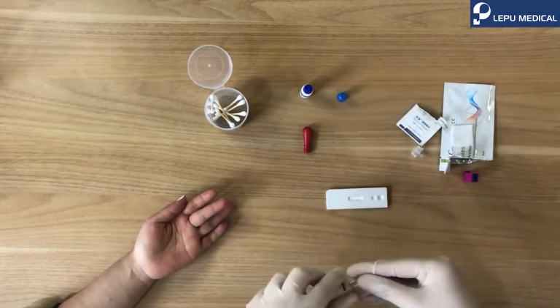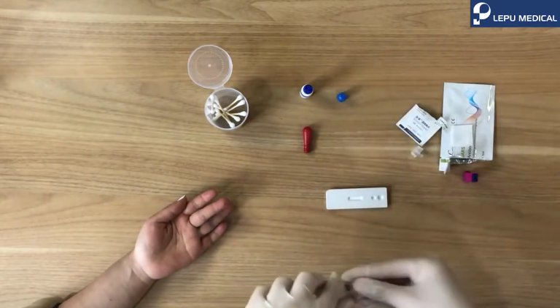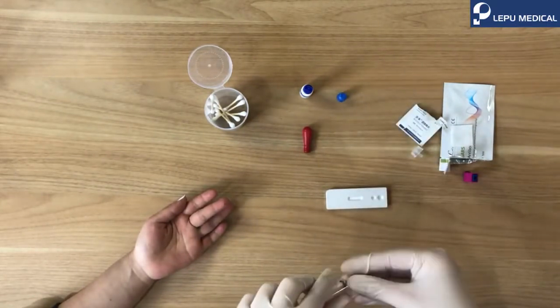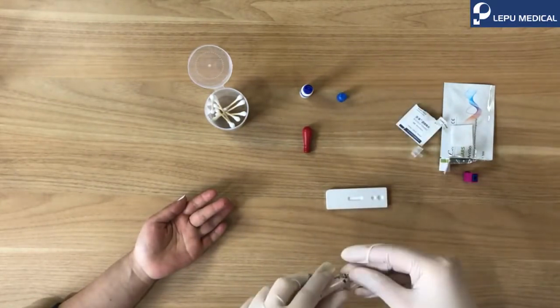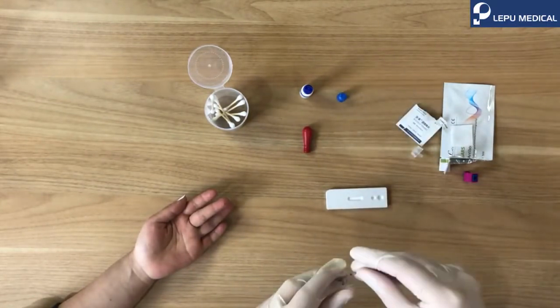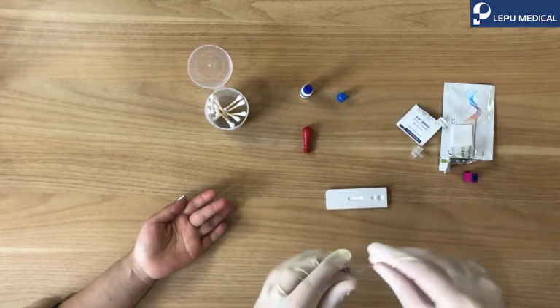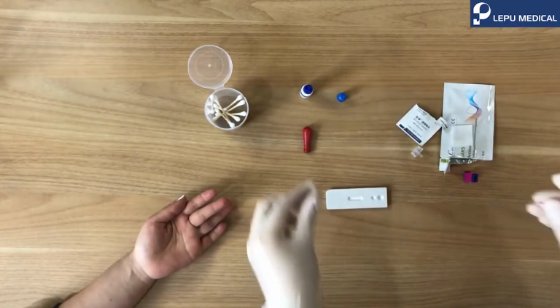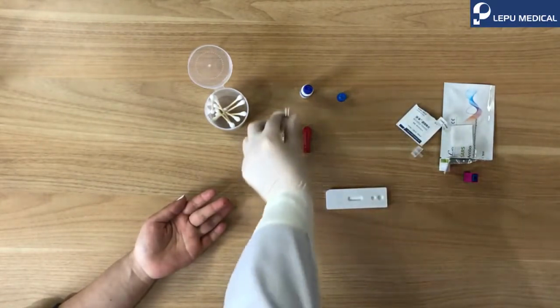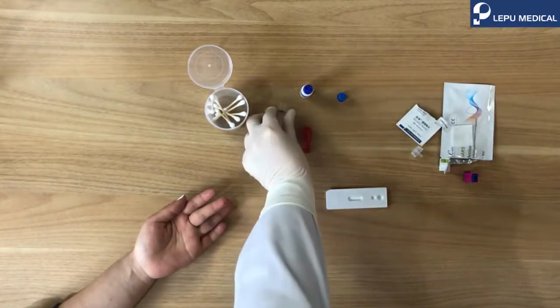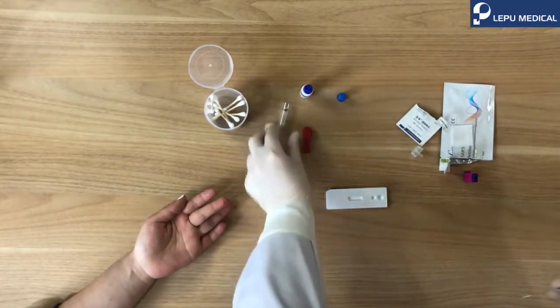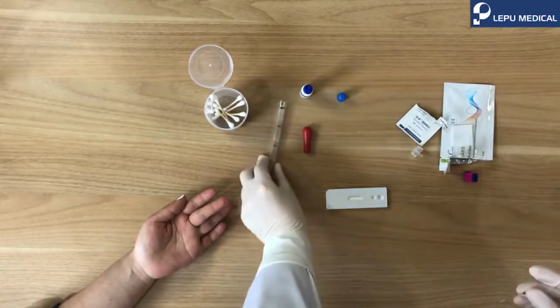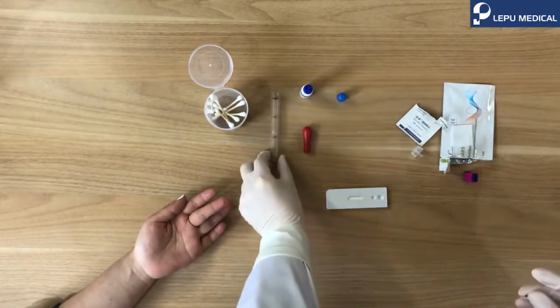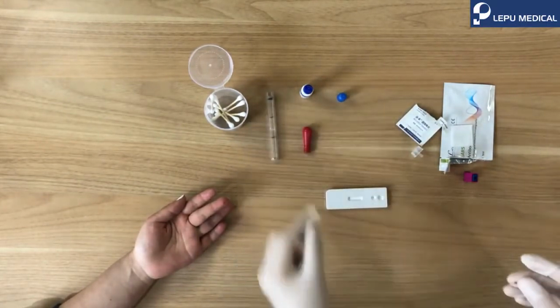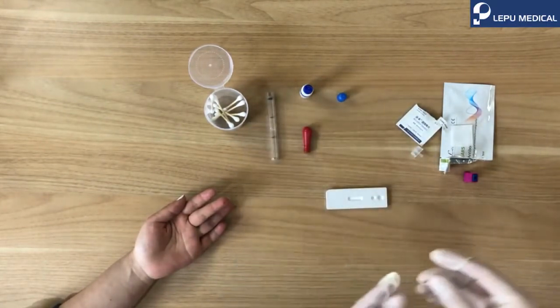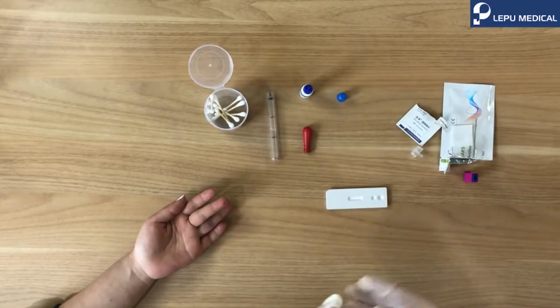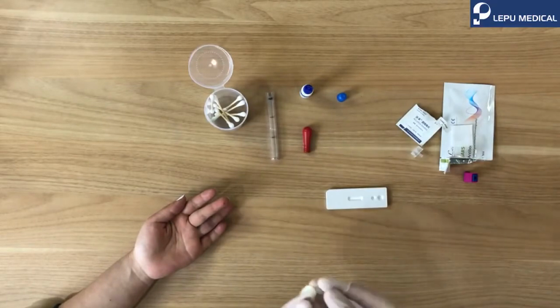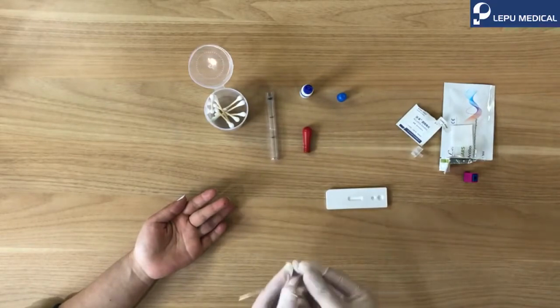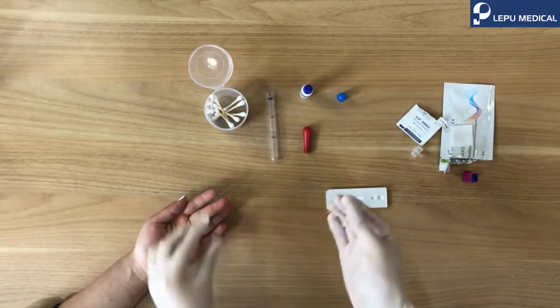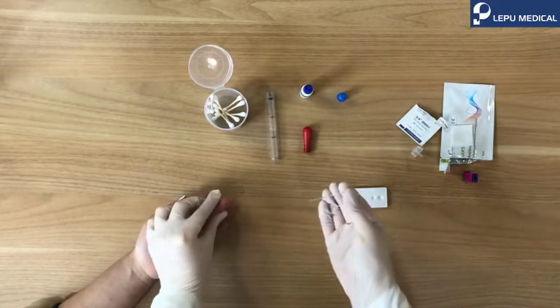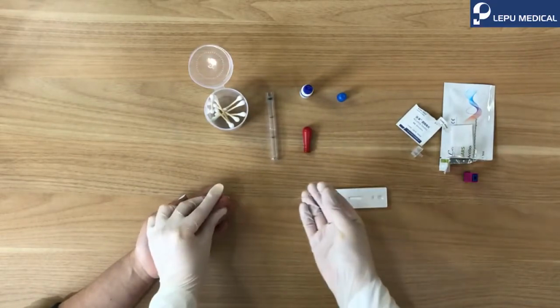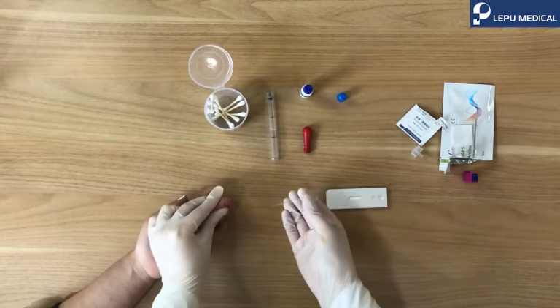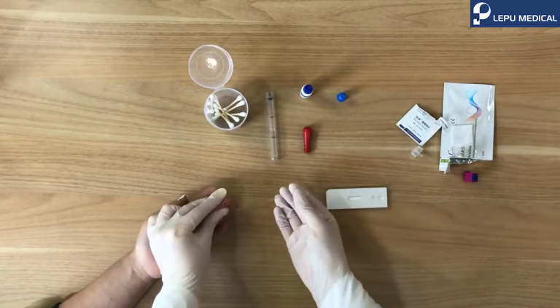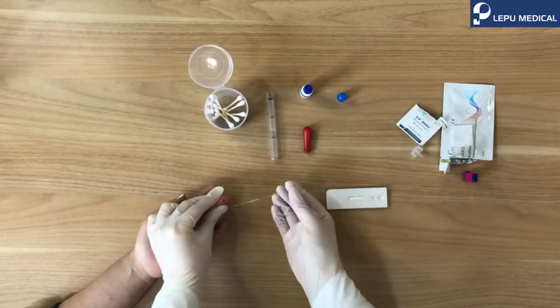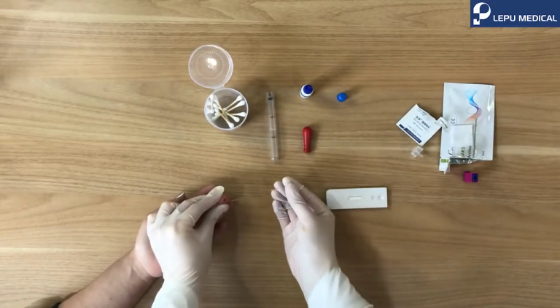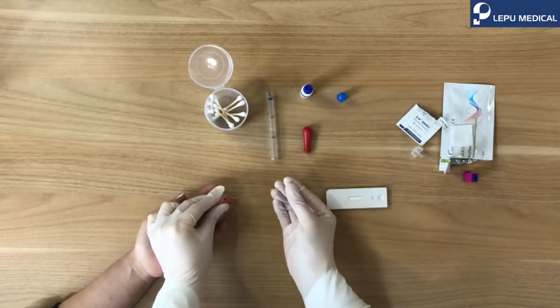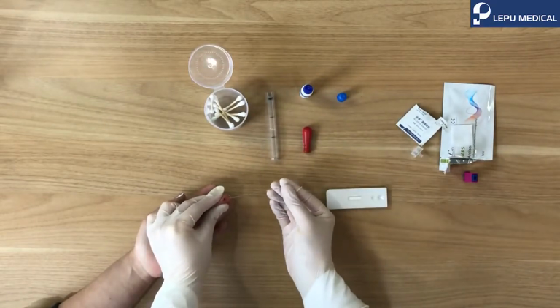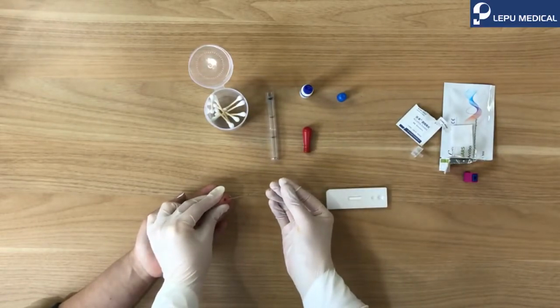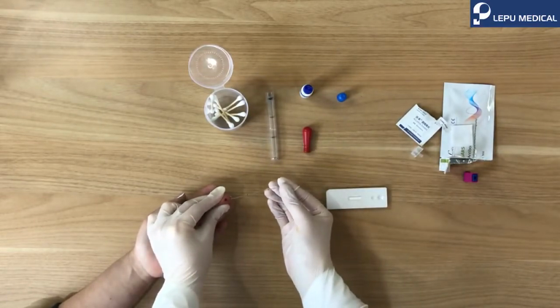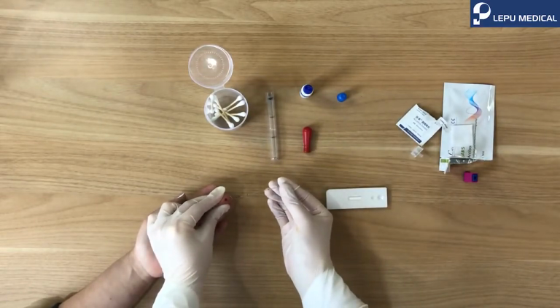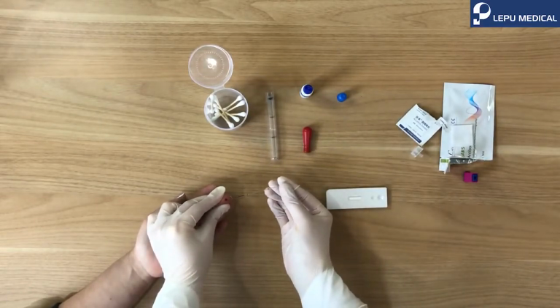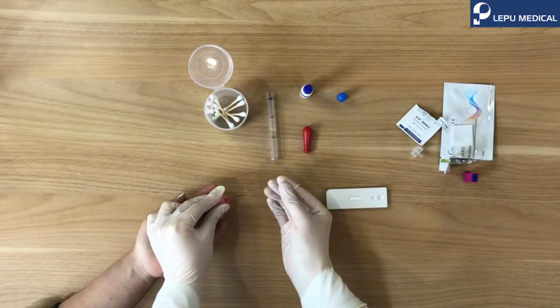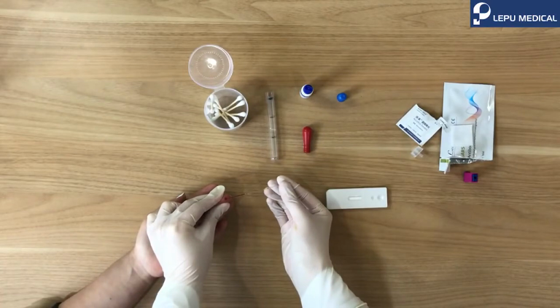Take one pipette from the container. Use the pipette to collect 20 microliter blood.